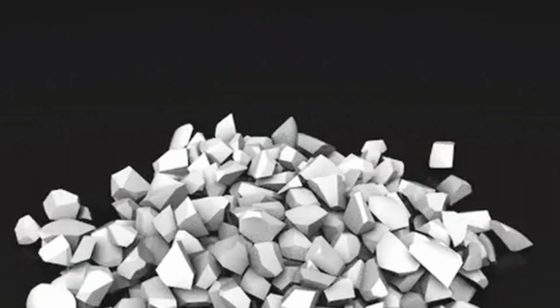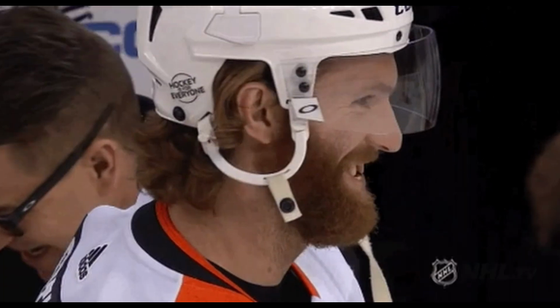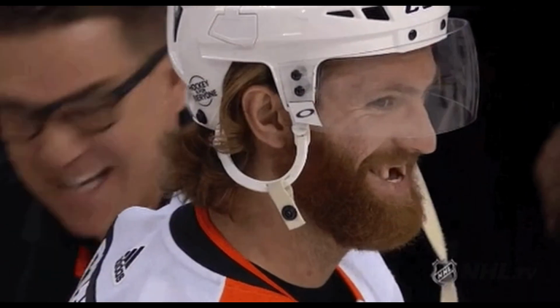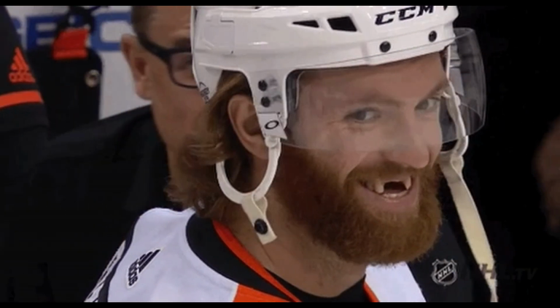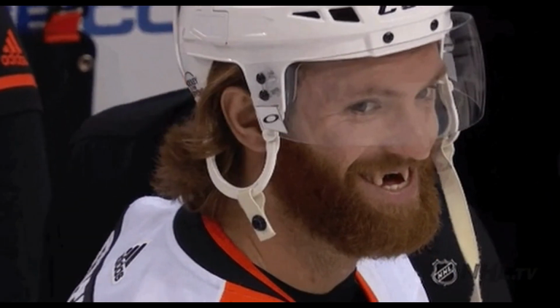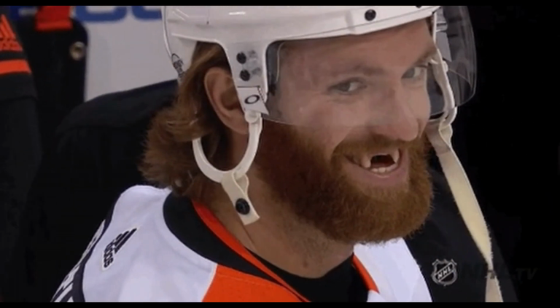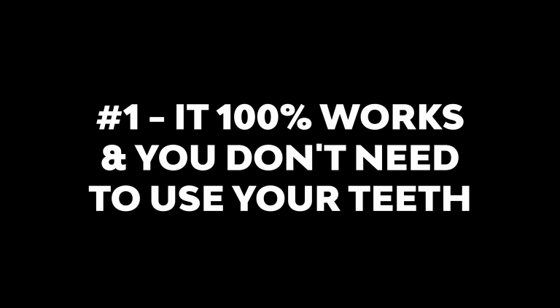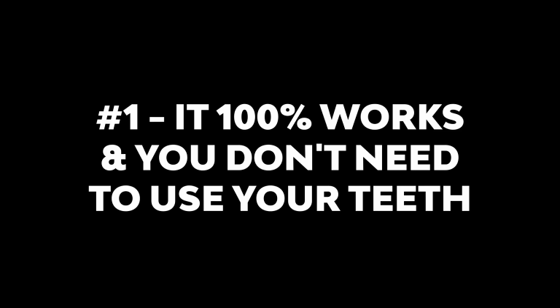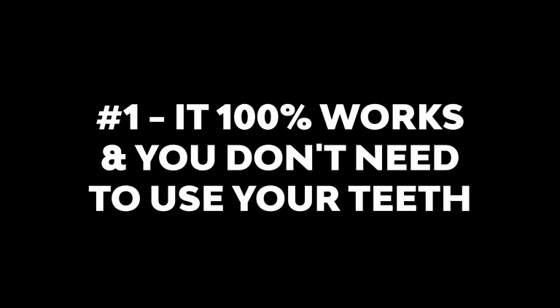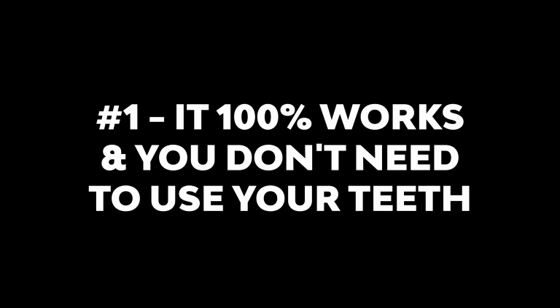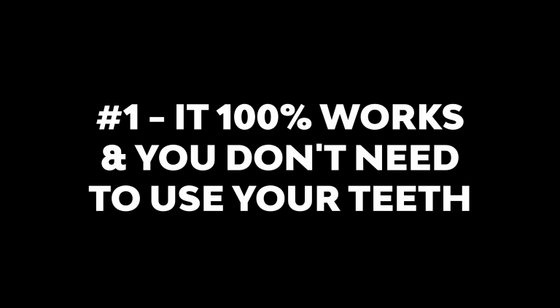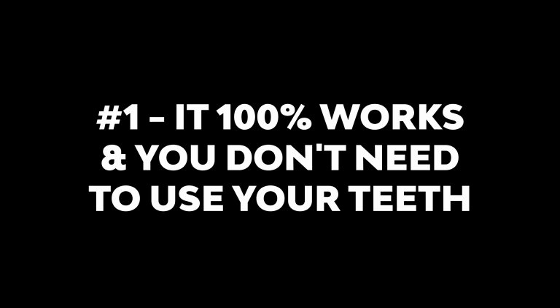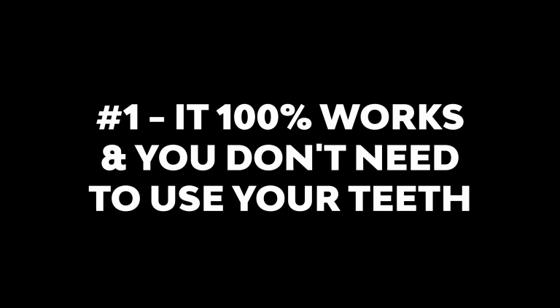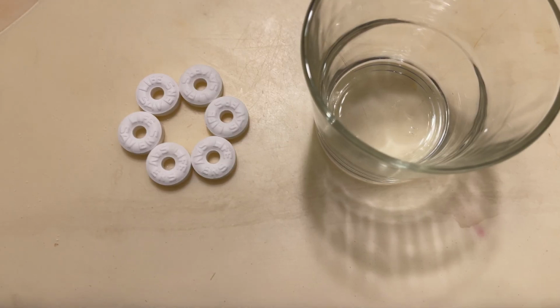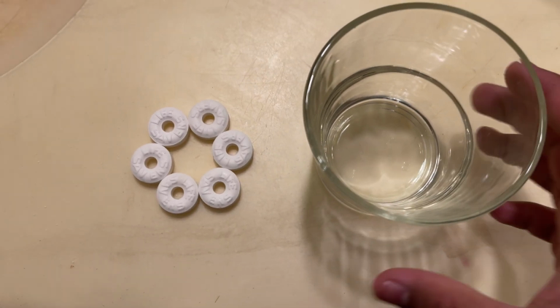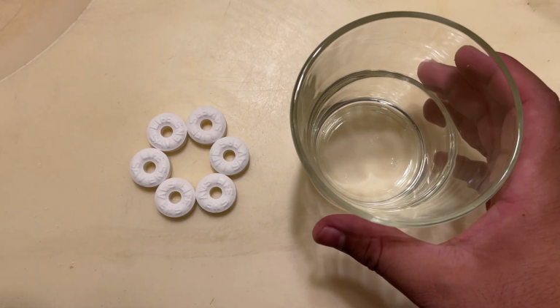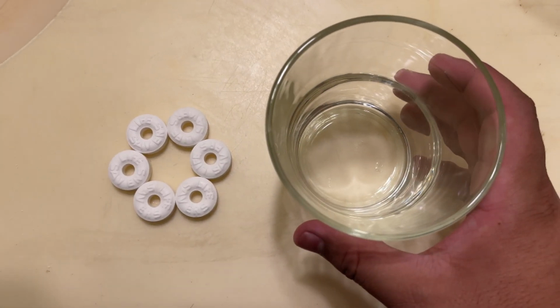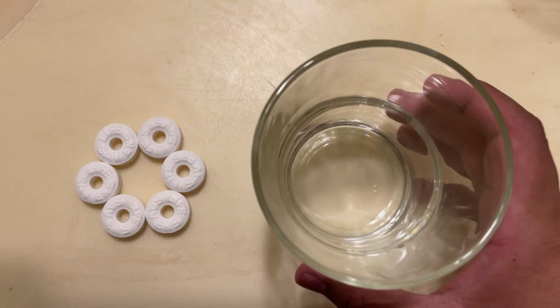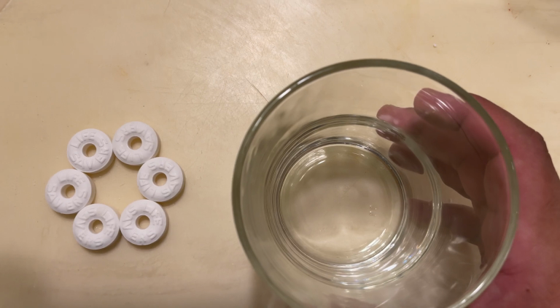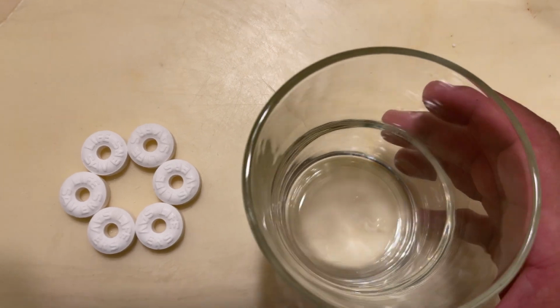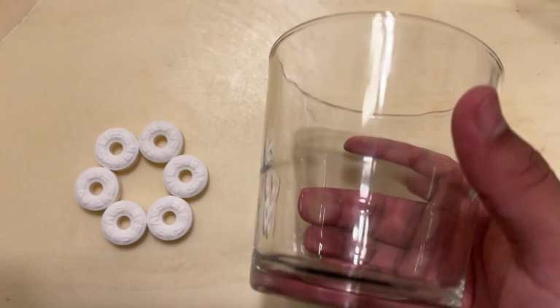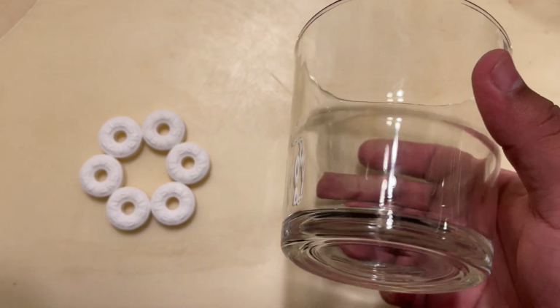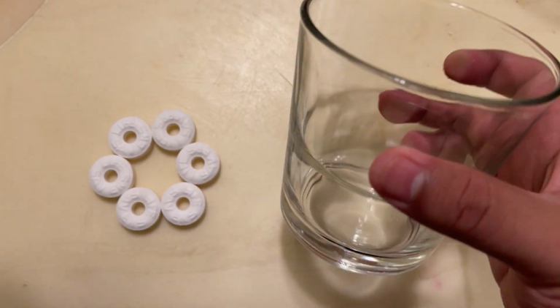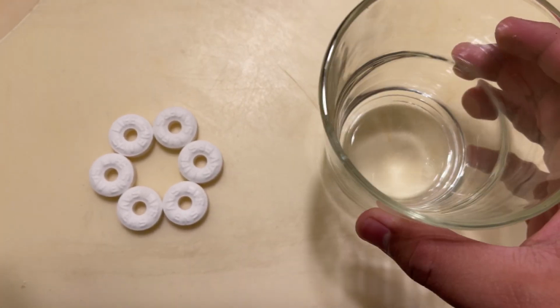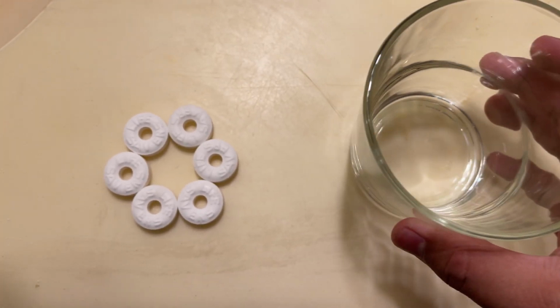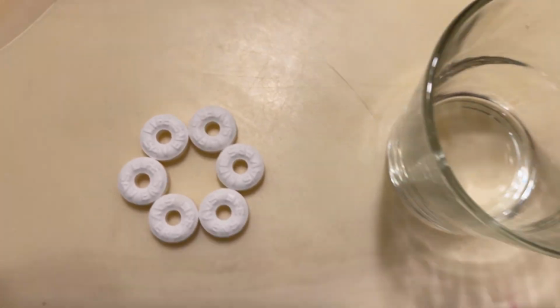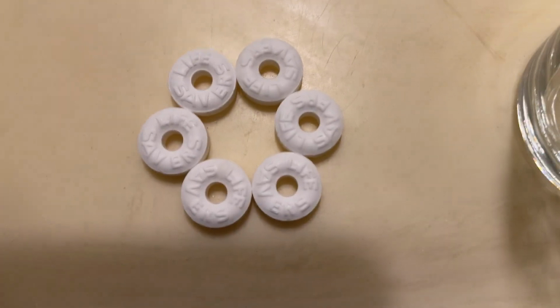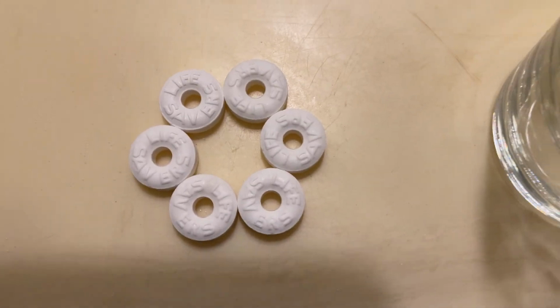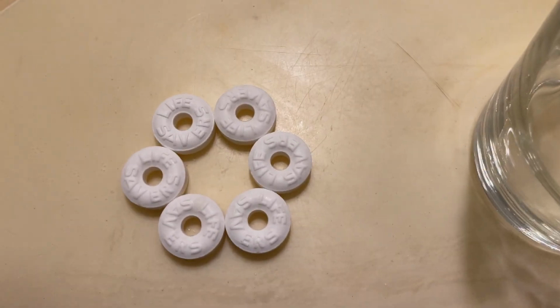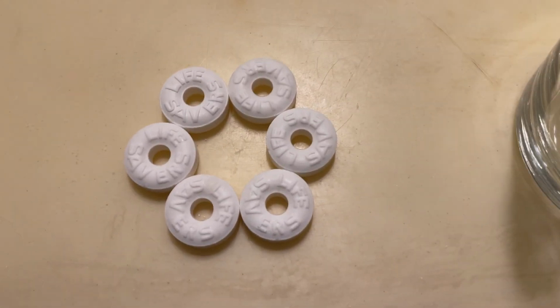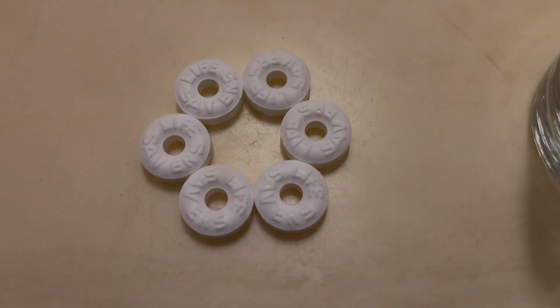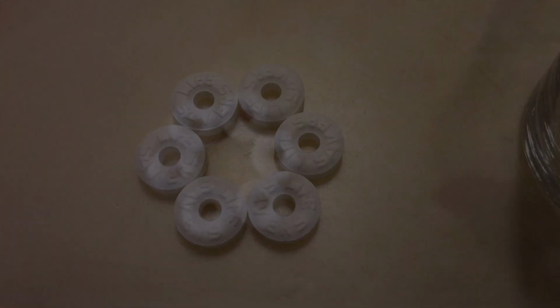Before you go out and buy this candy and destroy your teeth trying to get this reaction, you've got to know a few things. Number one: it 100% works, and you don't need to use your teeth — you just need a hard surface, the candy, and a clear glass cup so you can see the reaction when you crush it, as you can see from this clip.